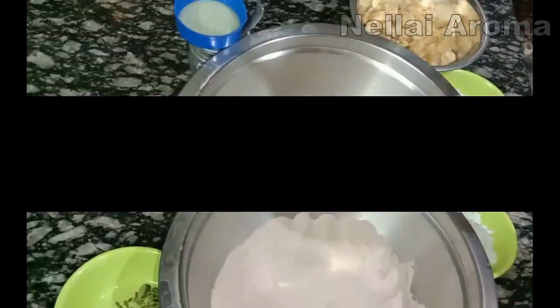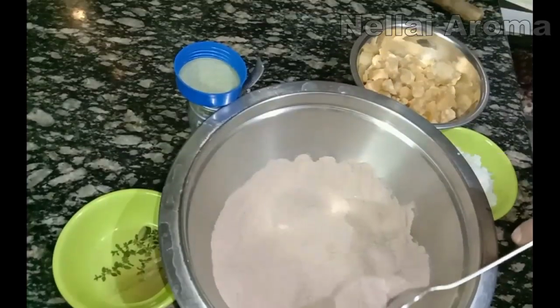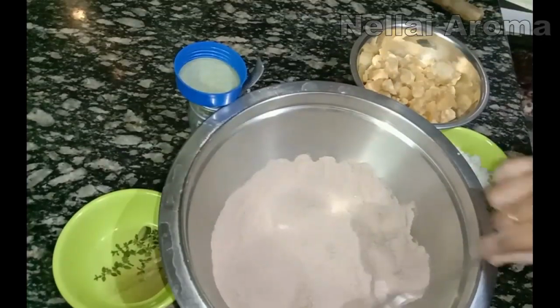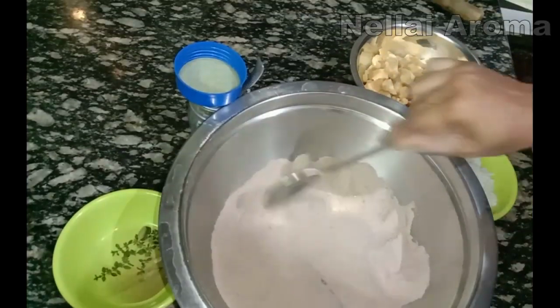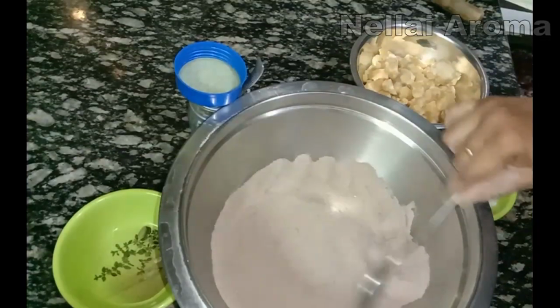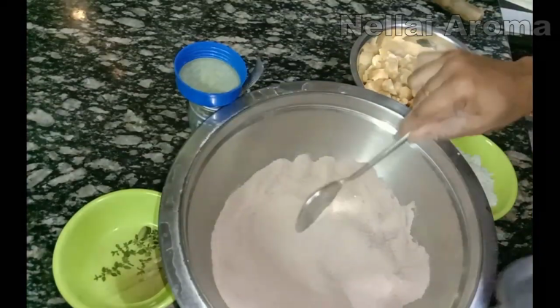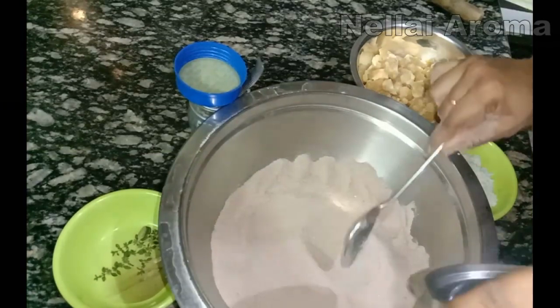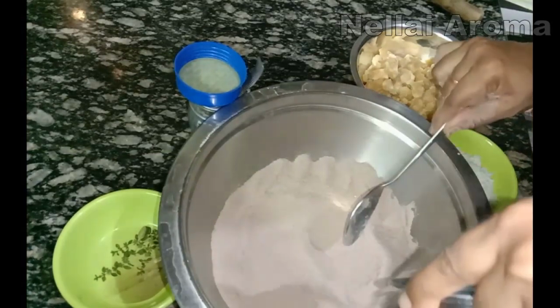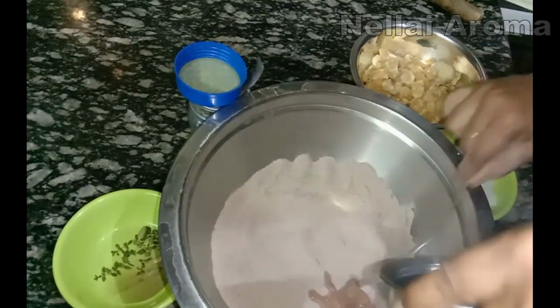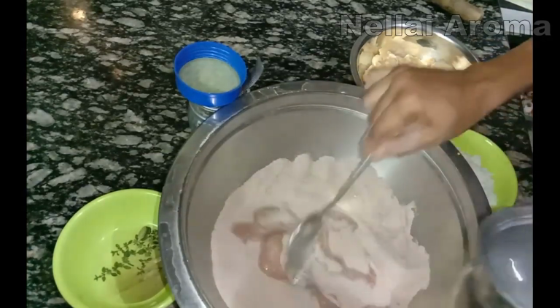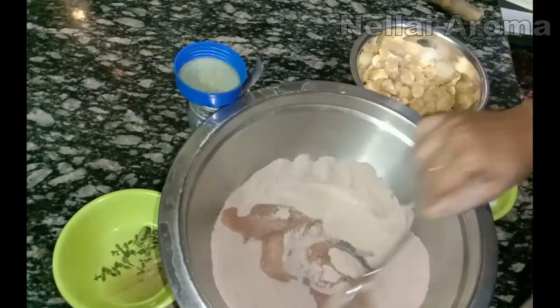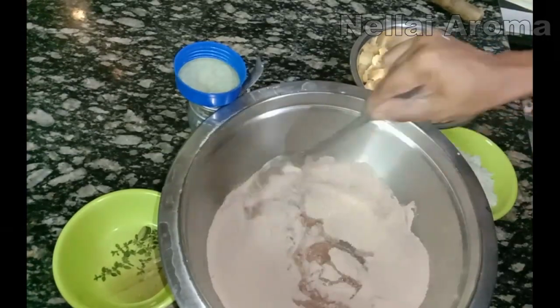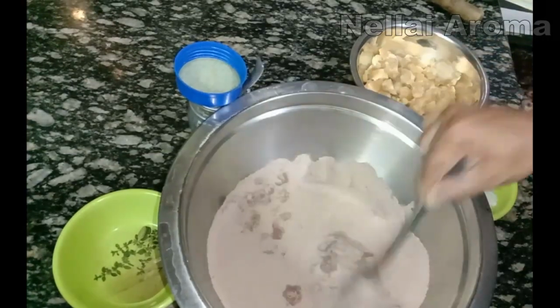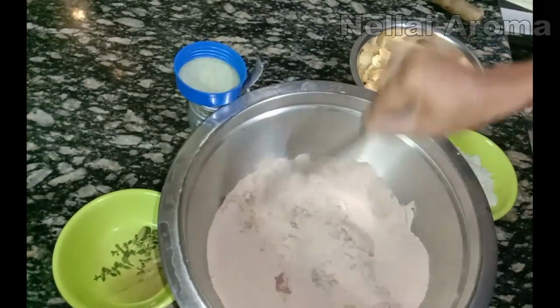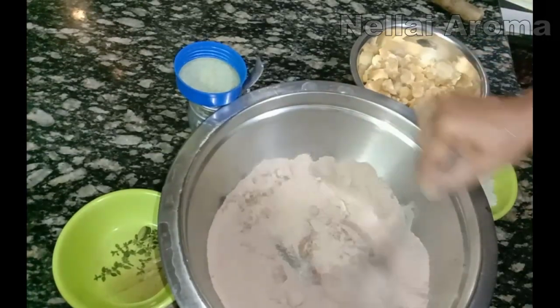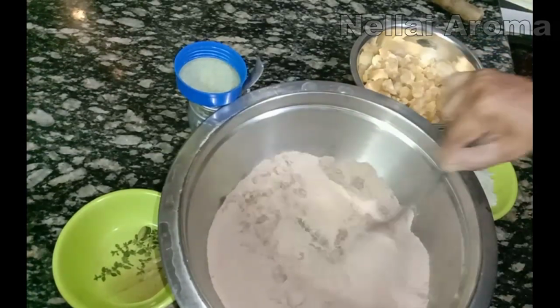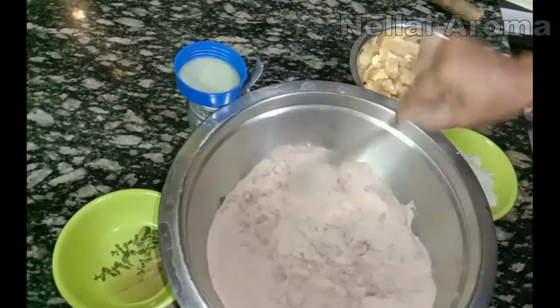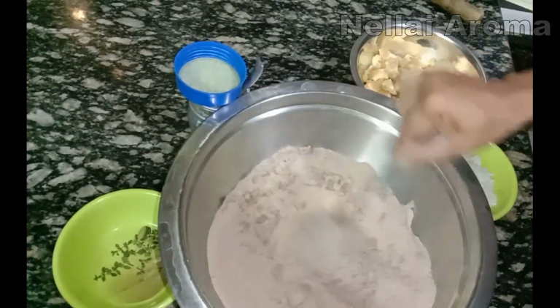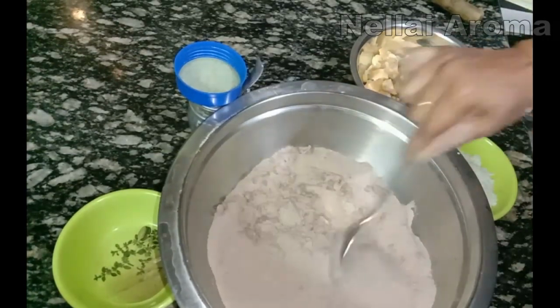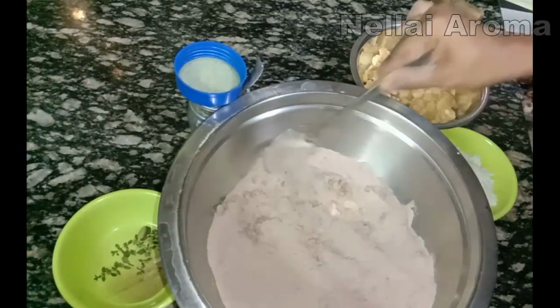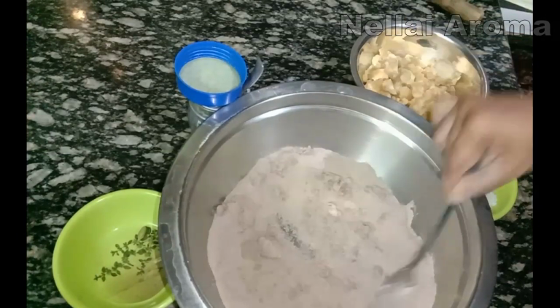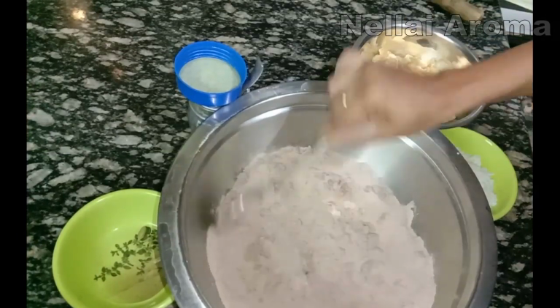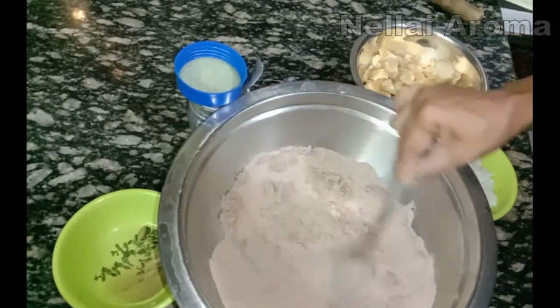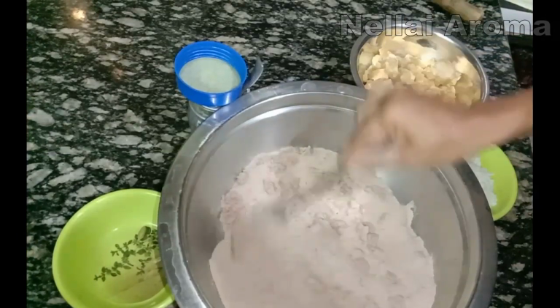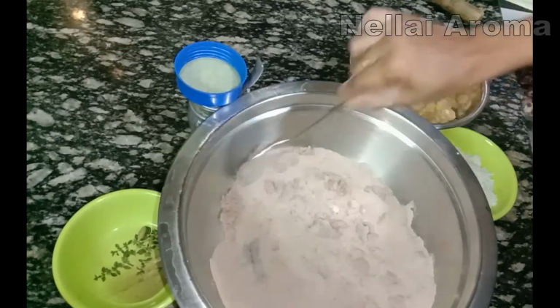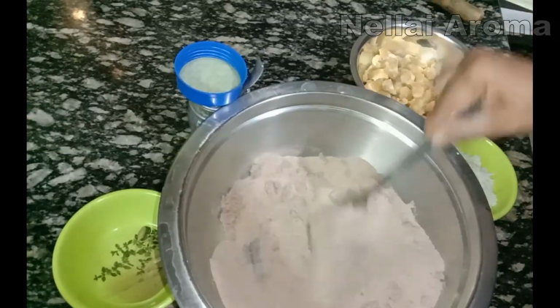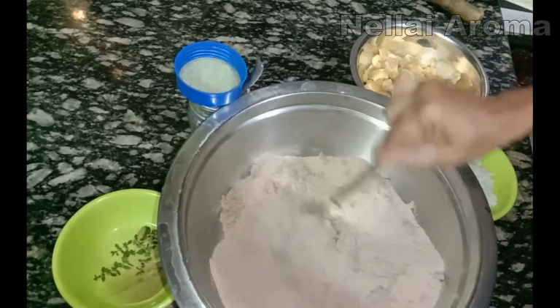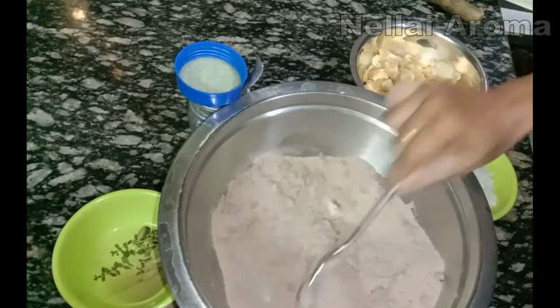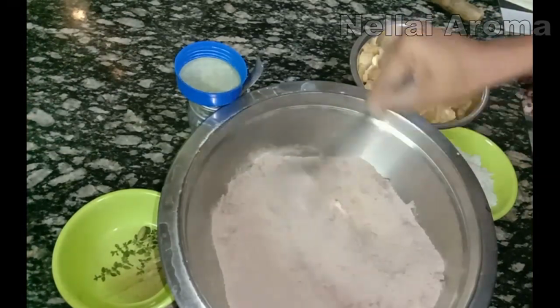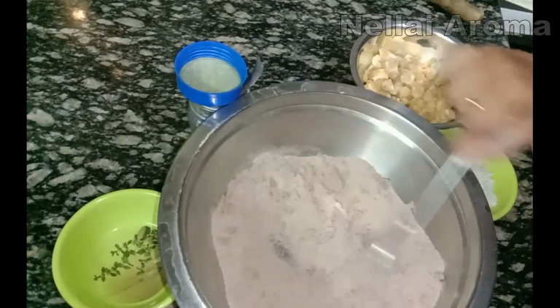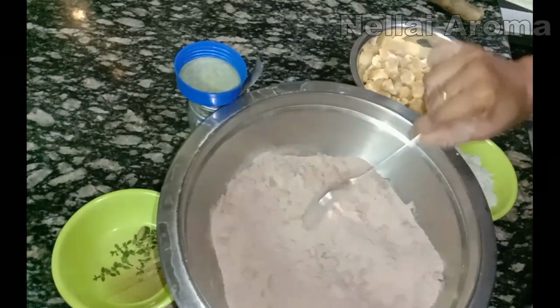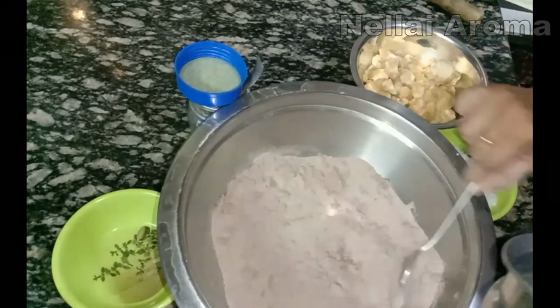We need to add a spoon — we need to add one spoon of the ingredient.